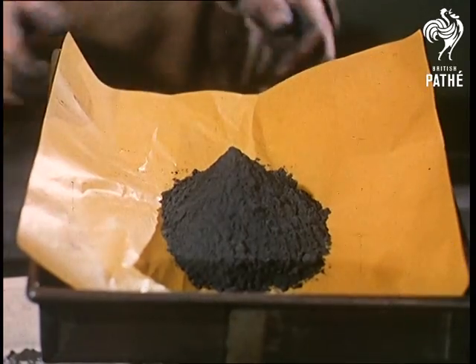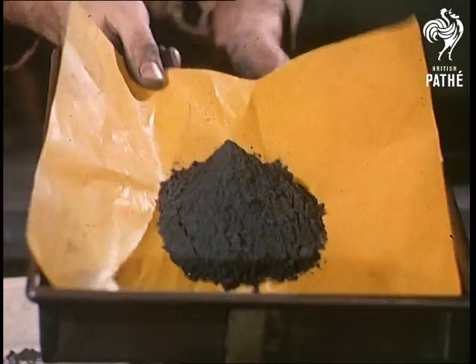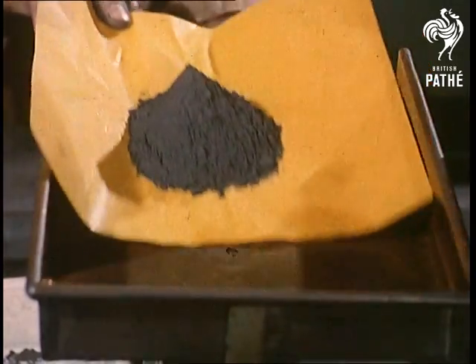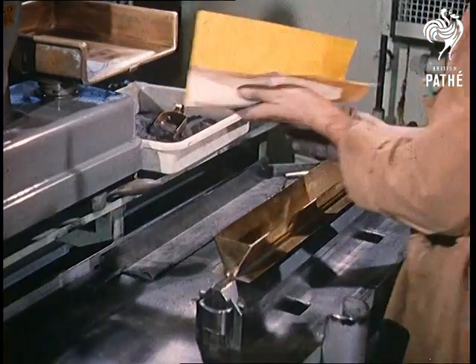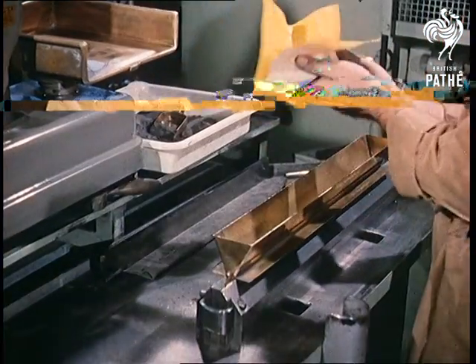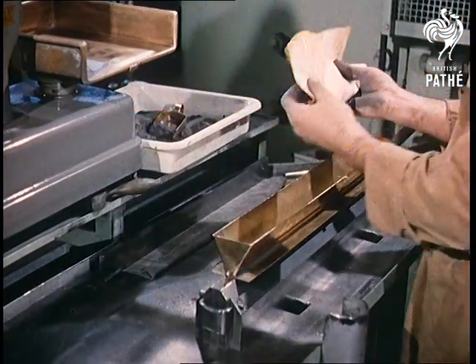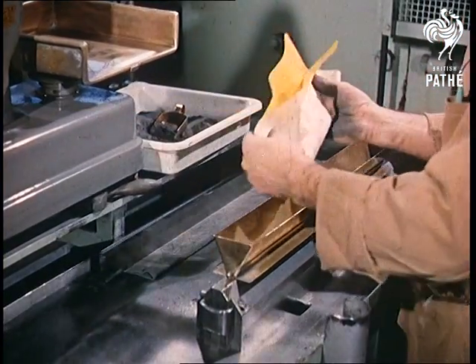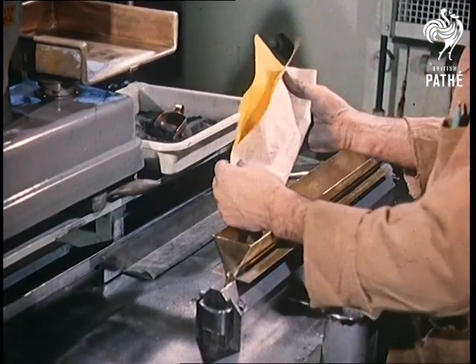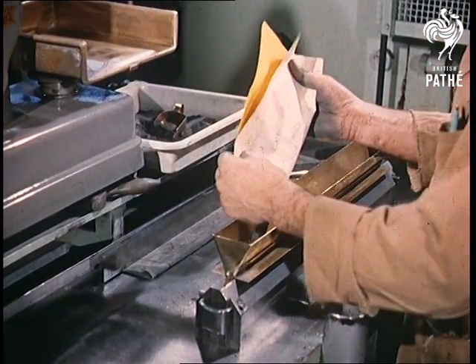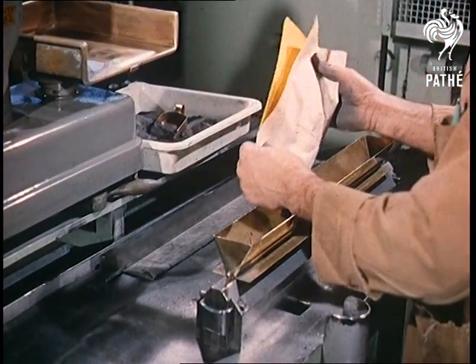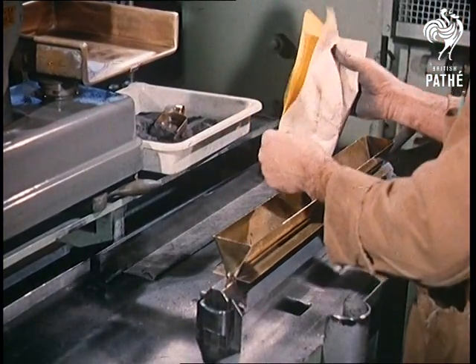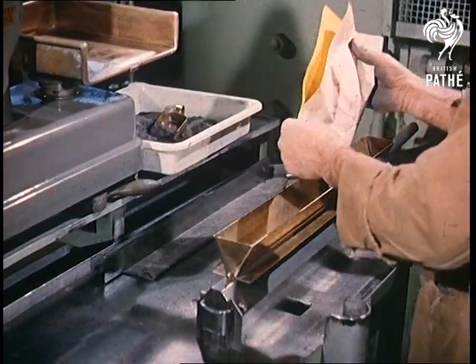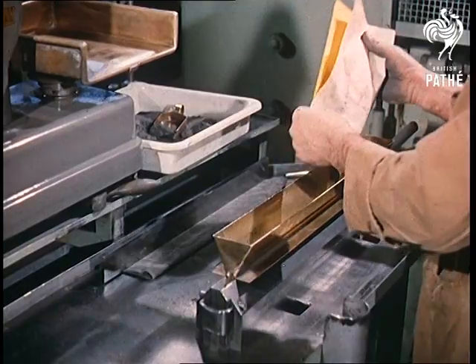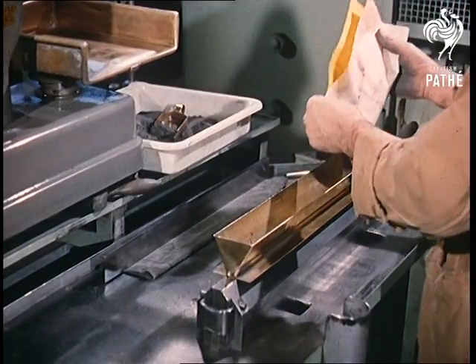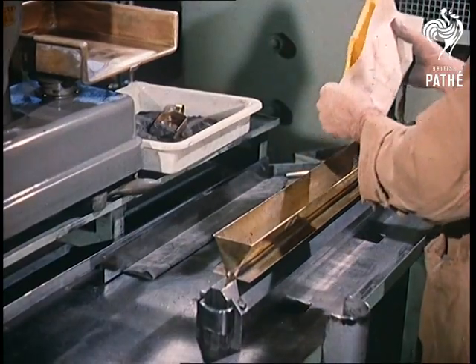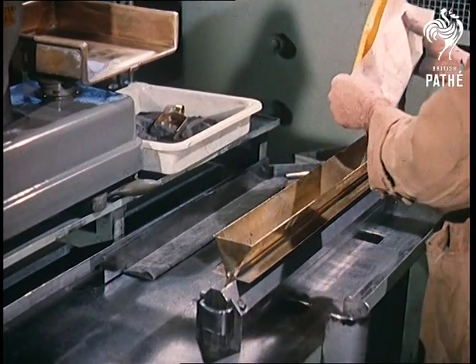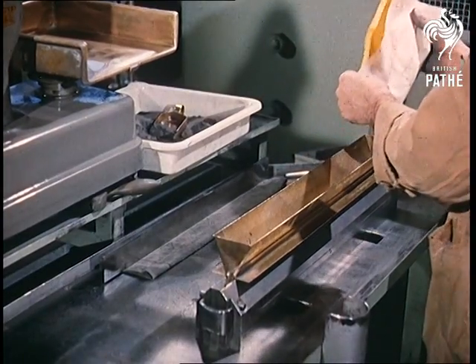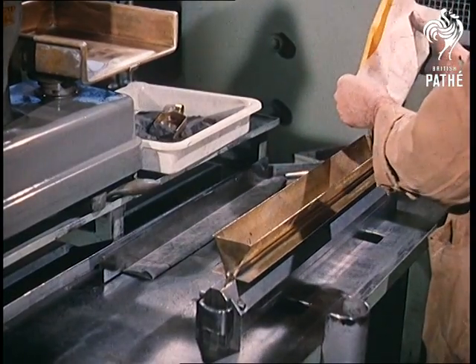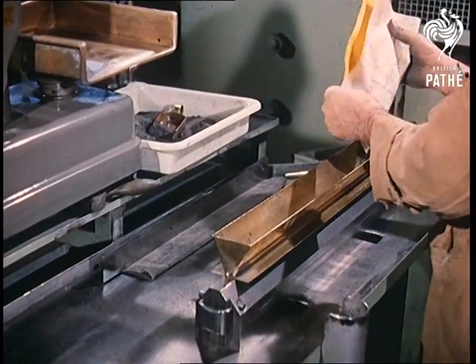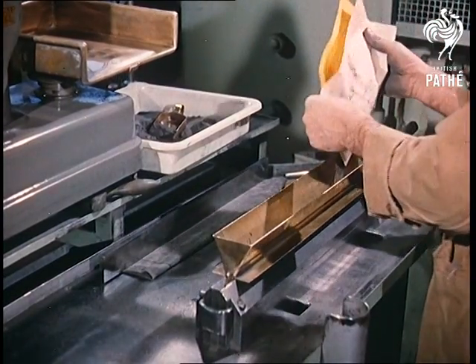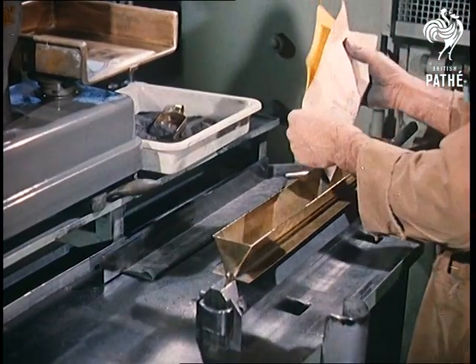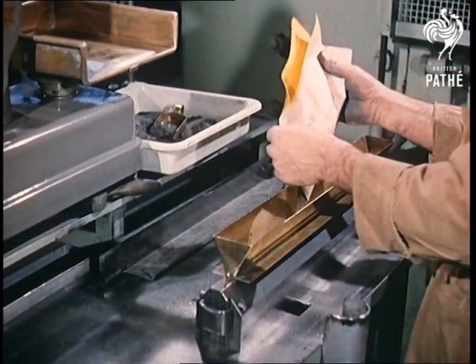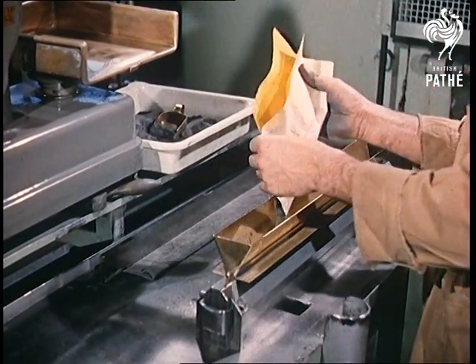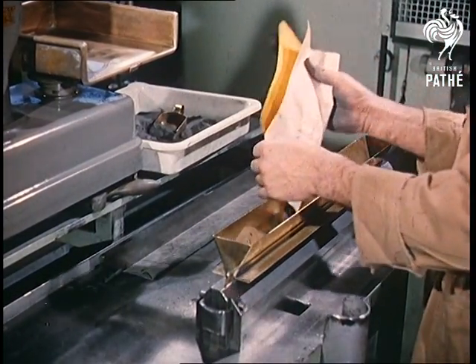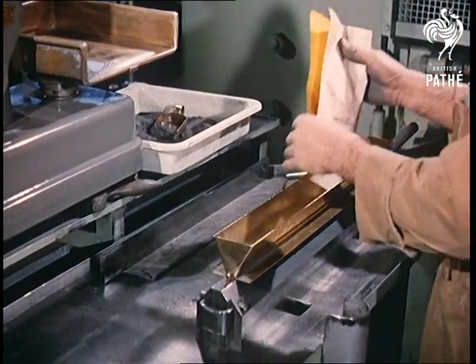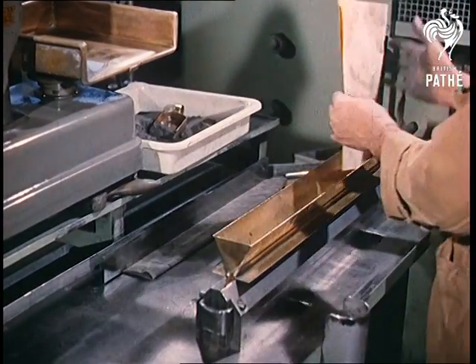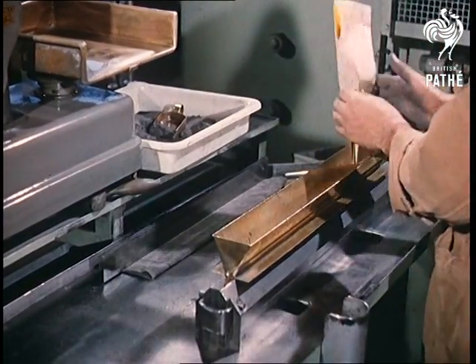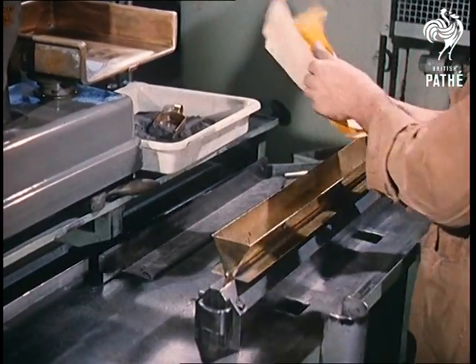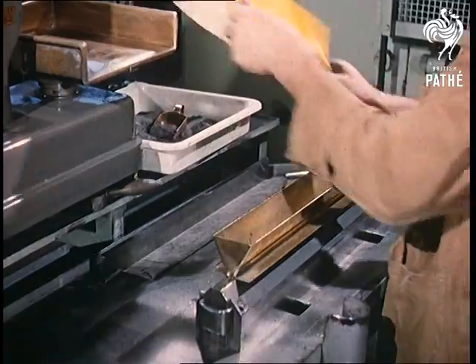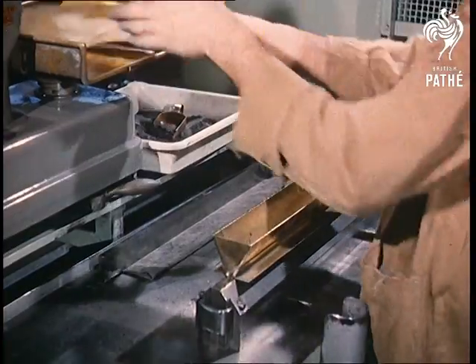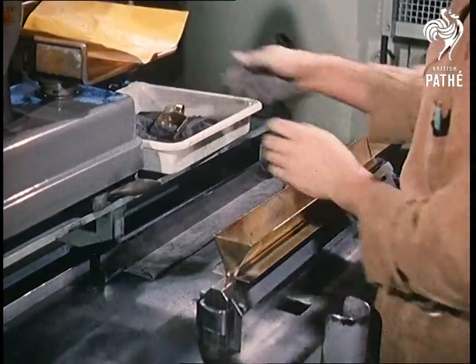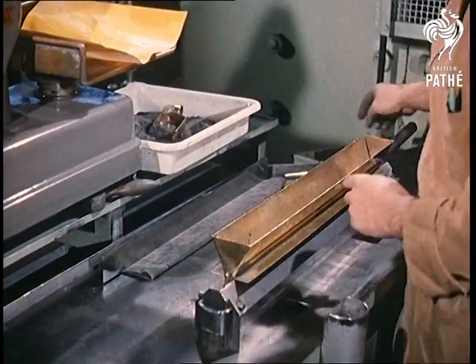One of the first steps in this exceedingly complex task, carried out in a factory in Wembley, London, is to take a carefully measured portion of tungsten powder and sprinkle it into a mould prior to pressing.